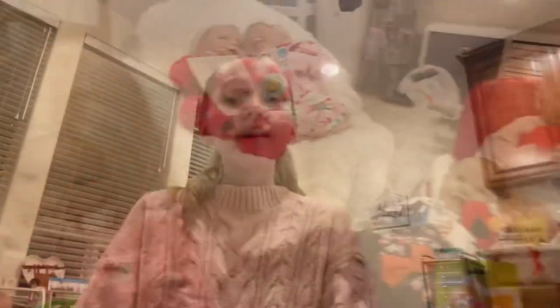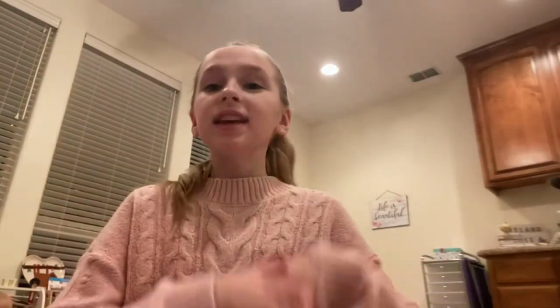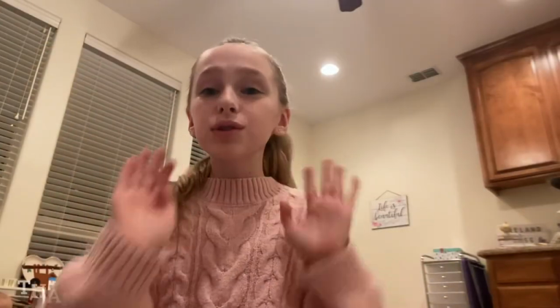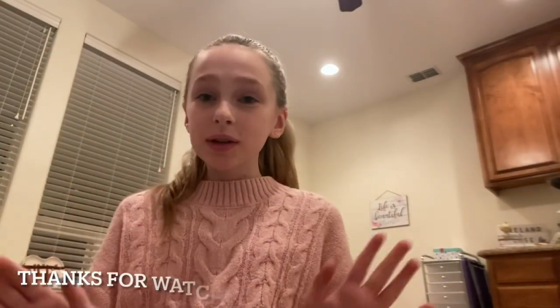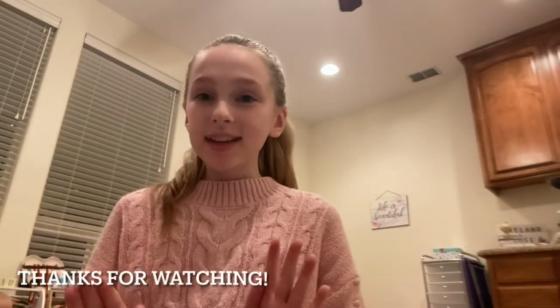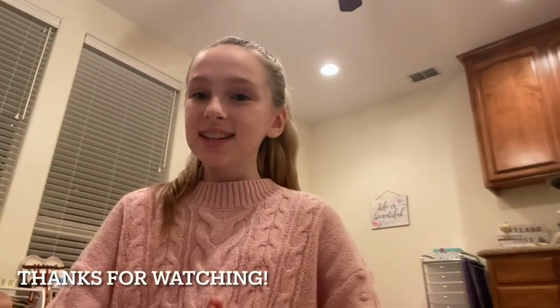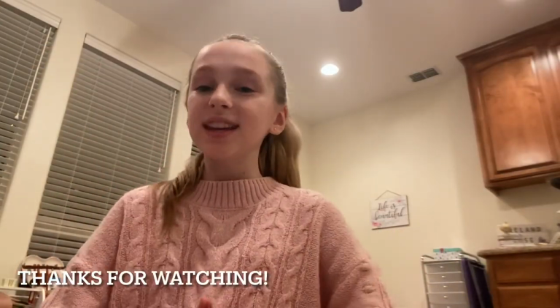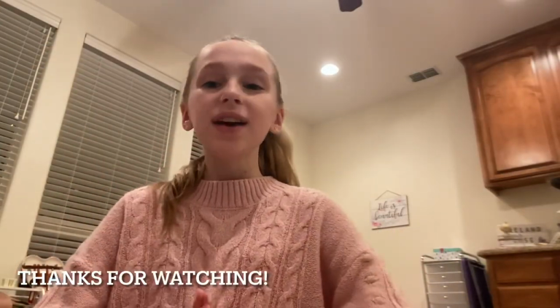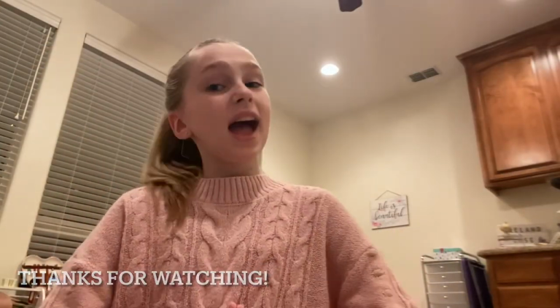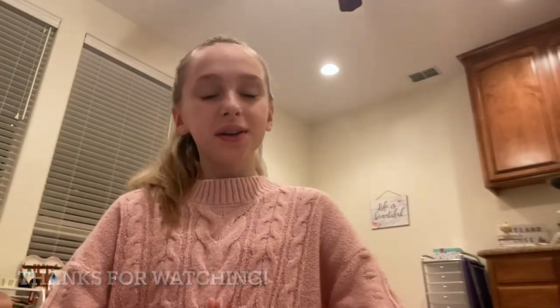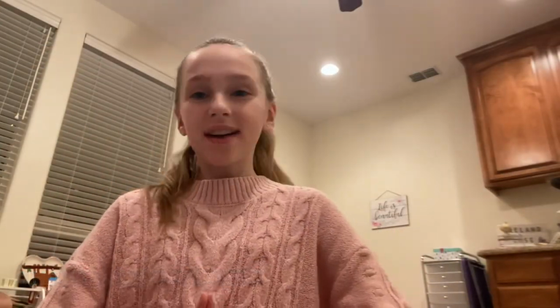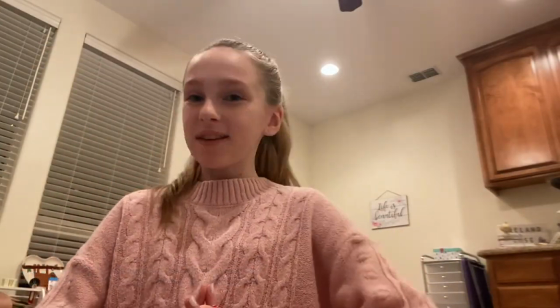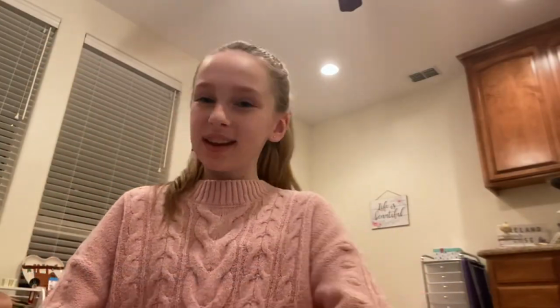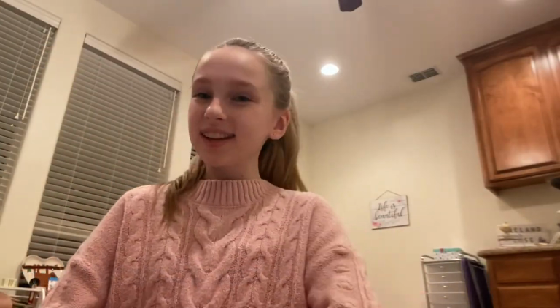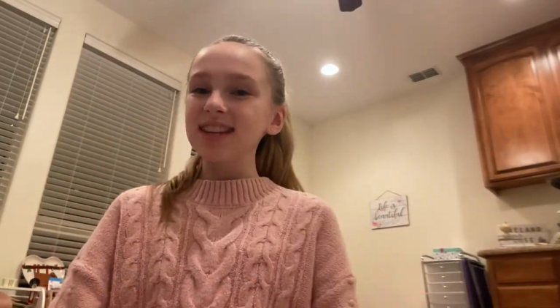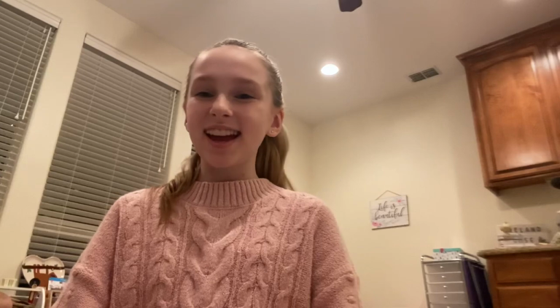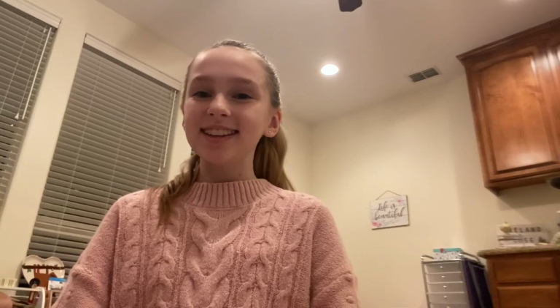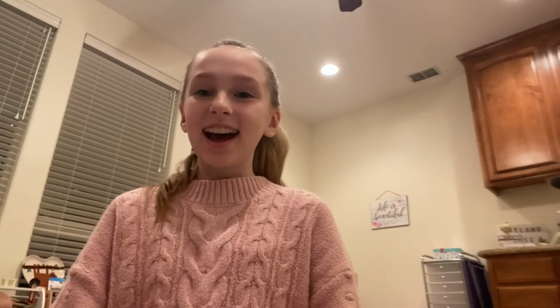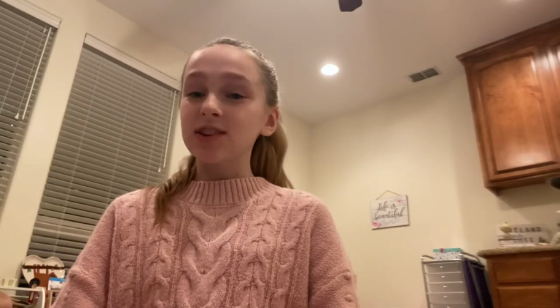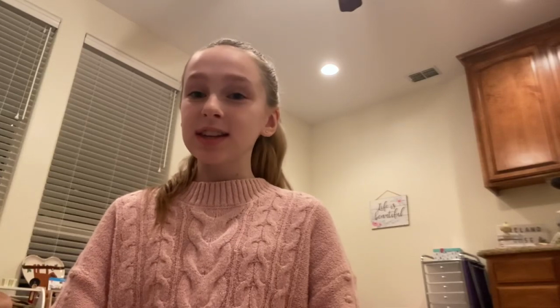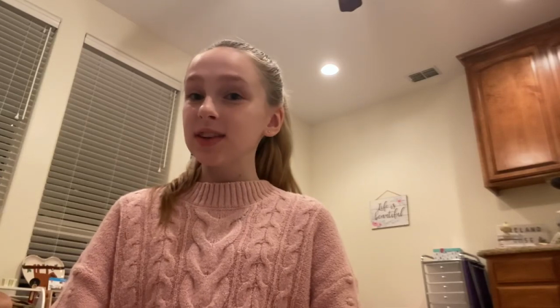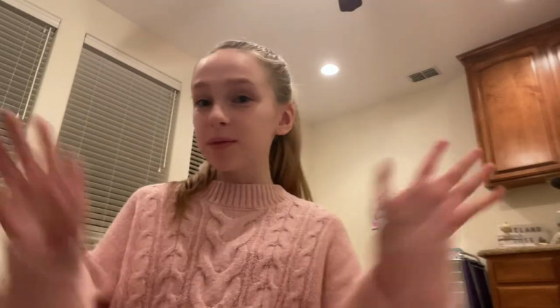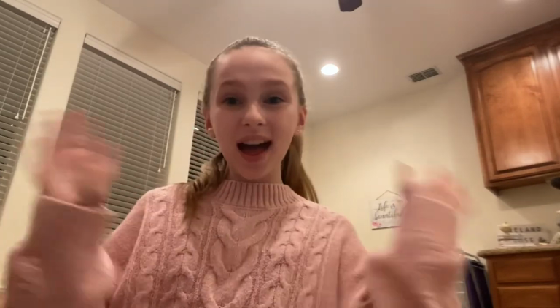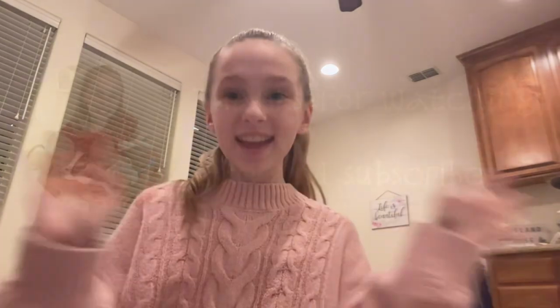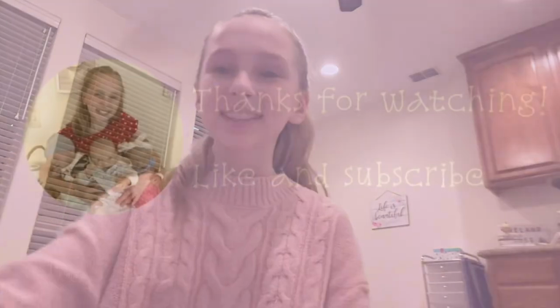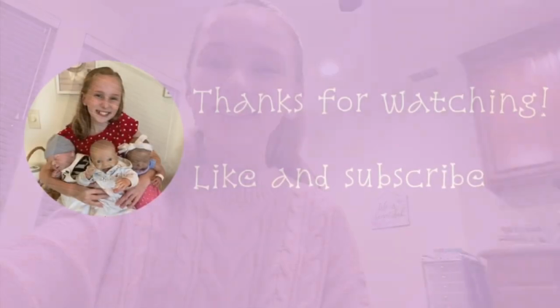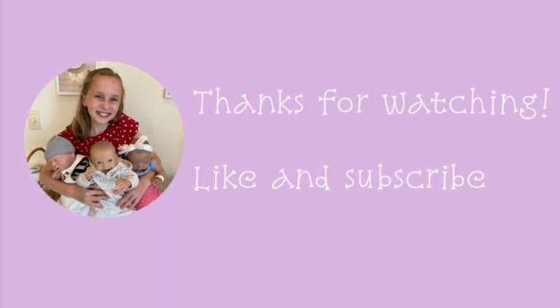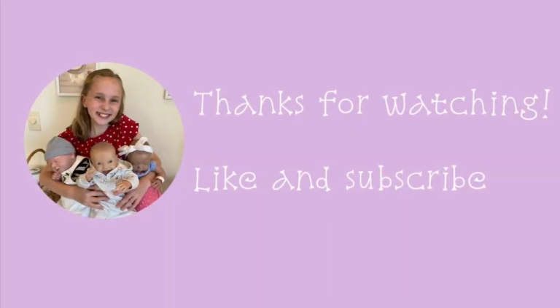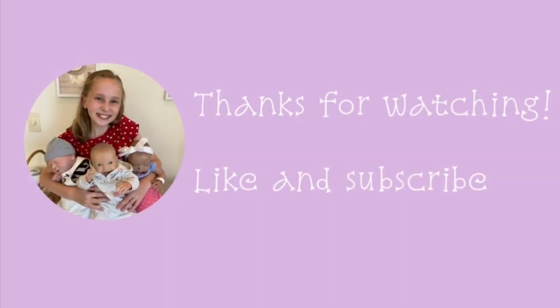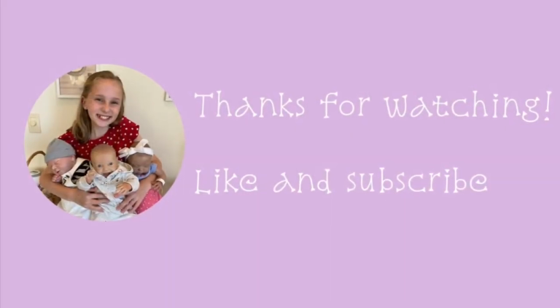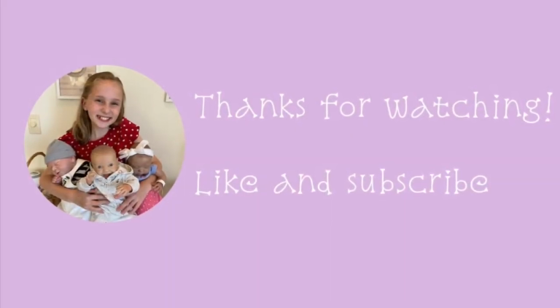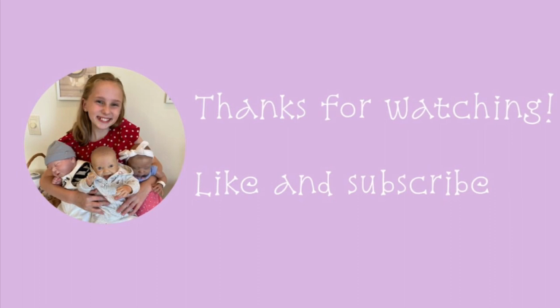Thank you so much for watching this video. I hope you all have a Merry Christmas and I'll see you guys in the next video. Bye!